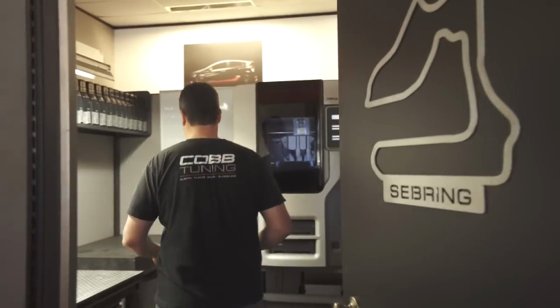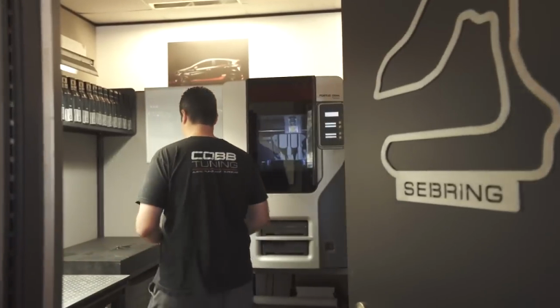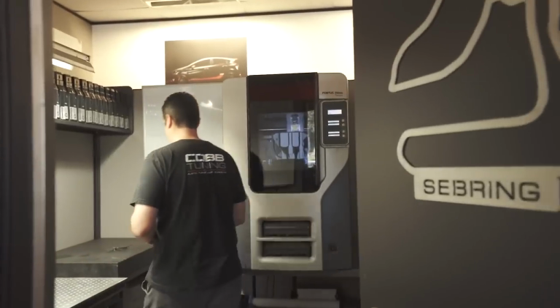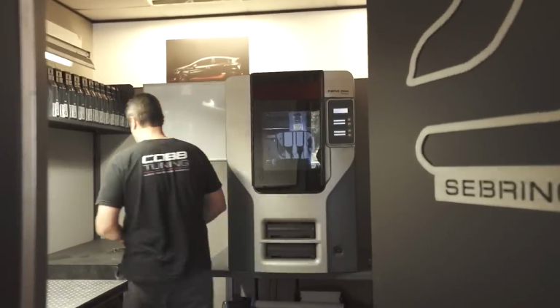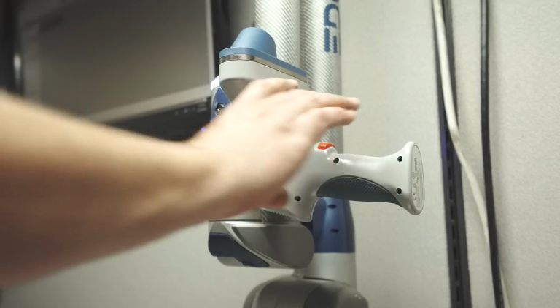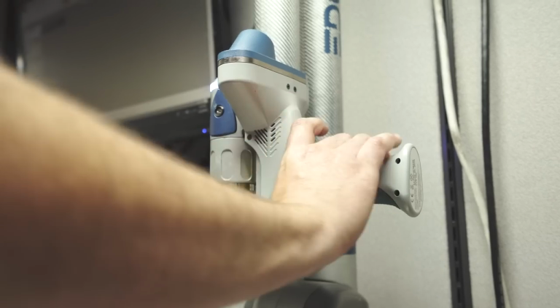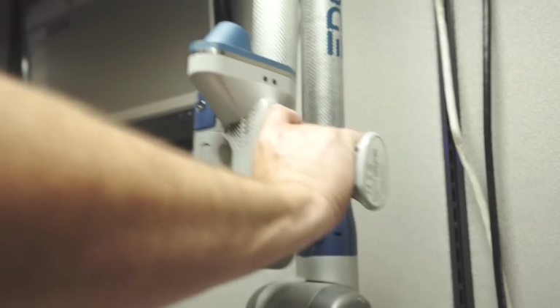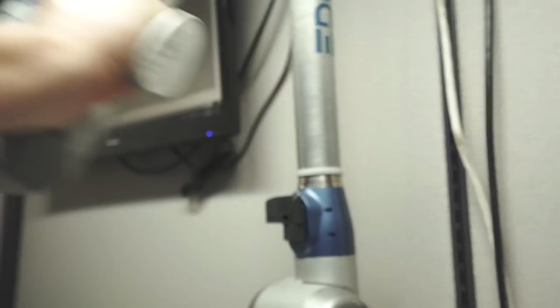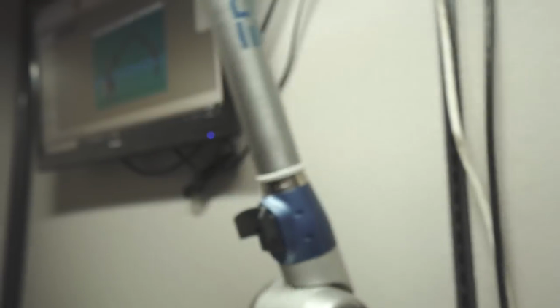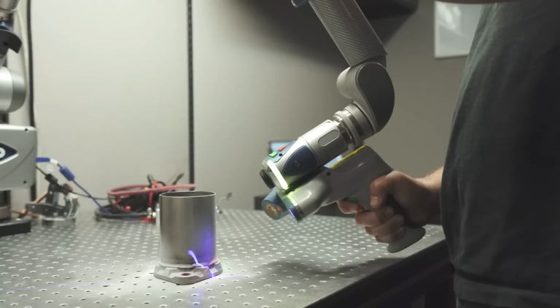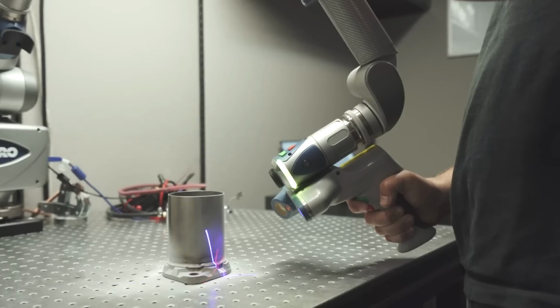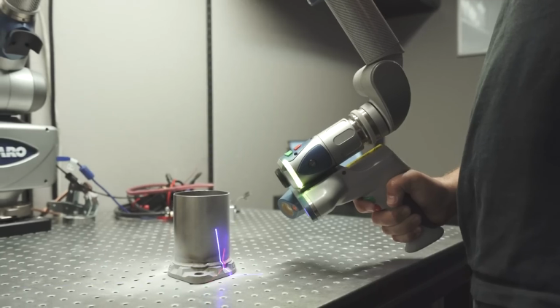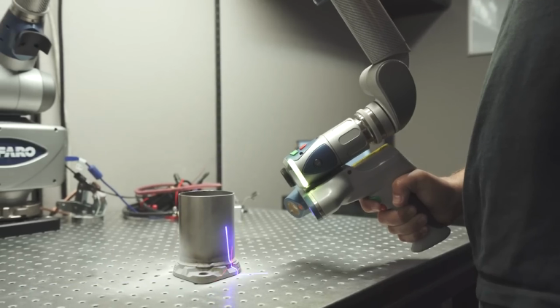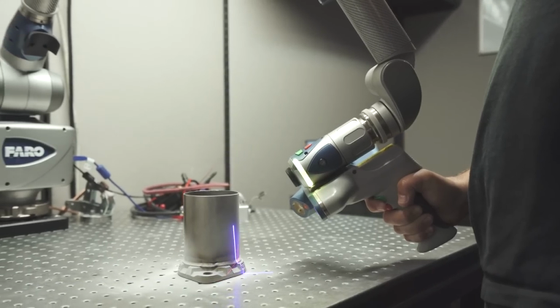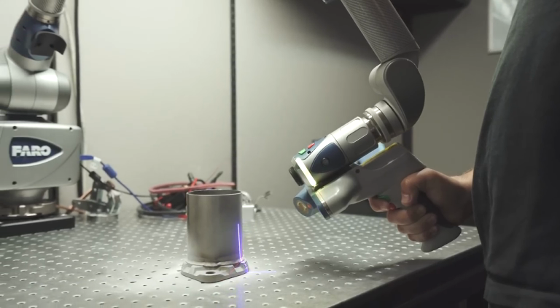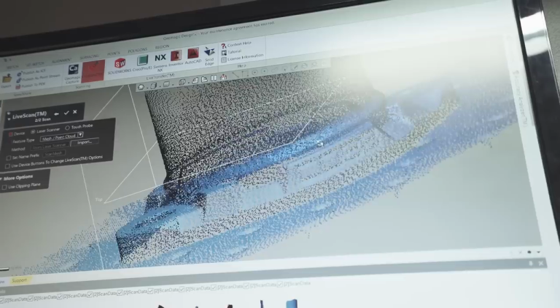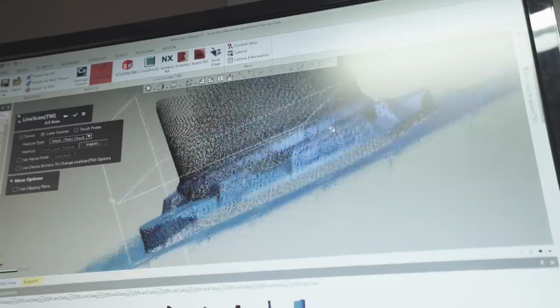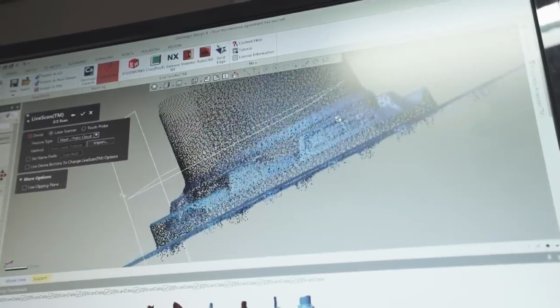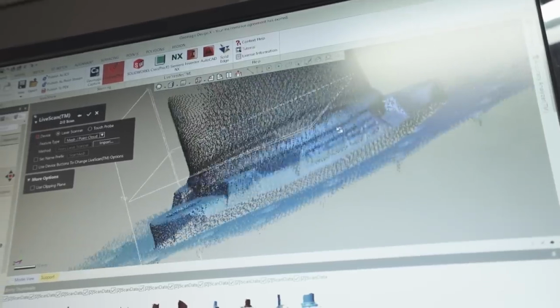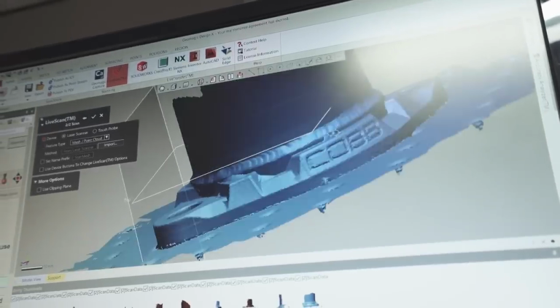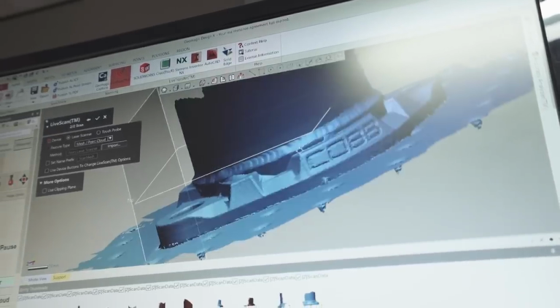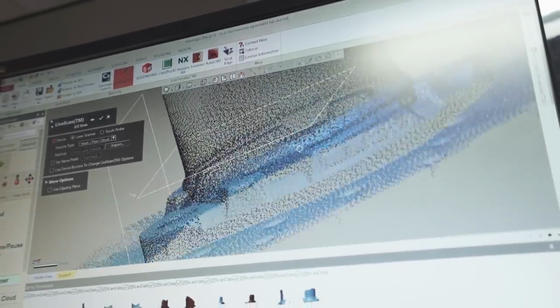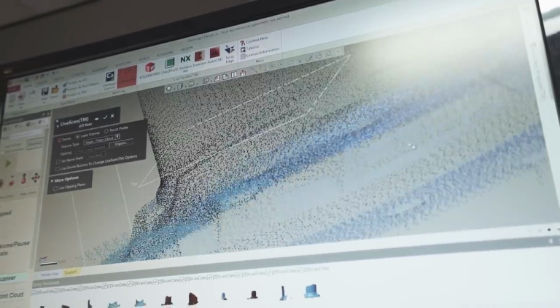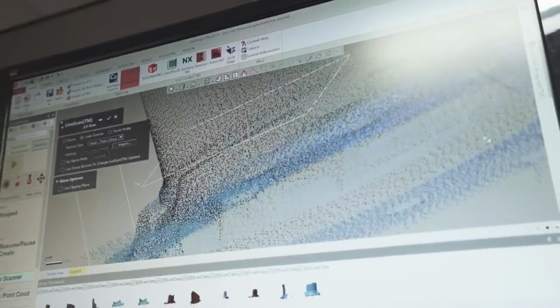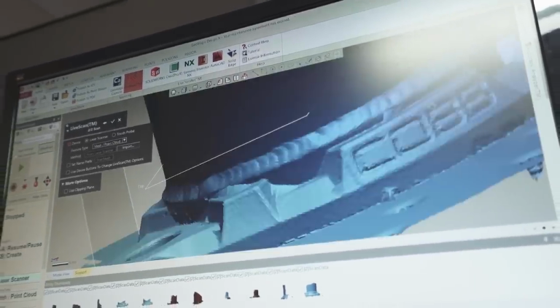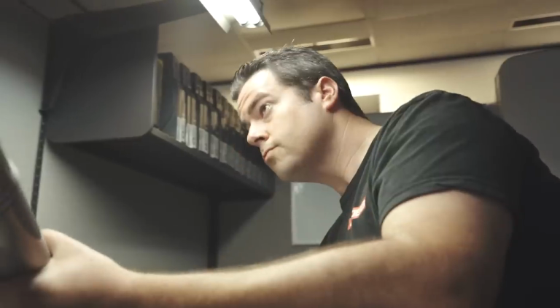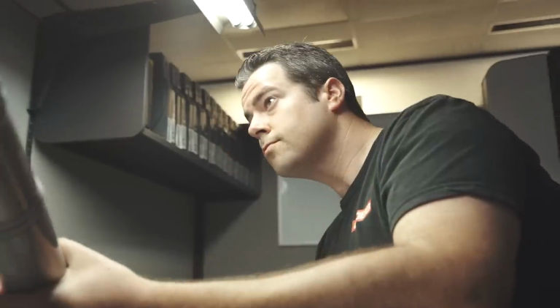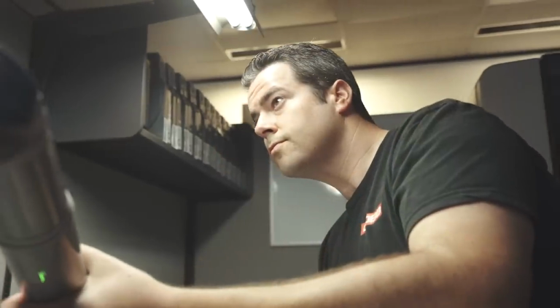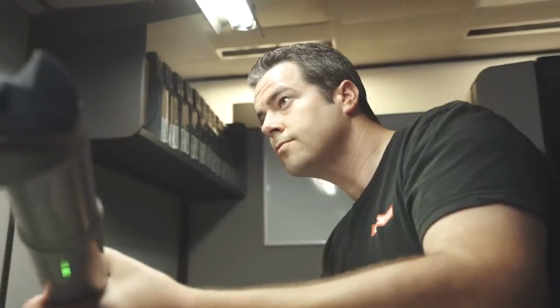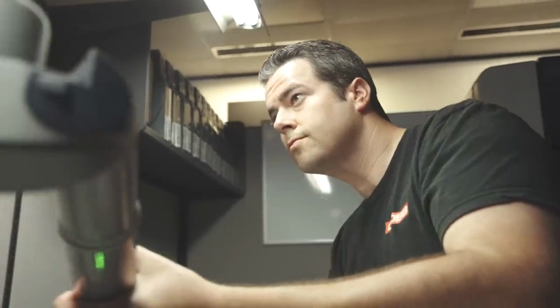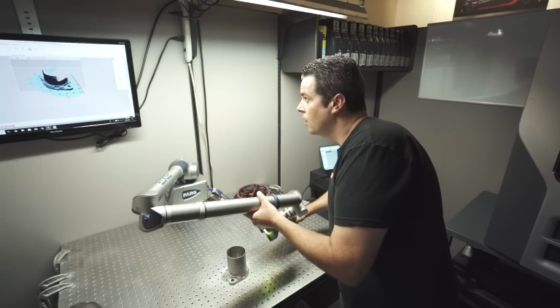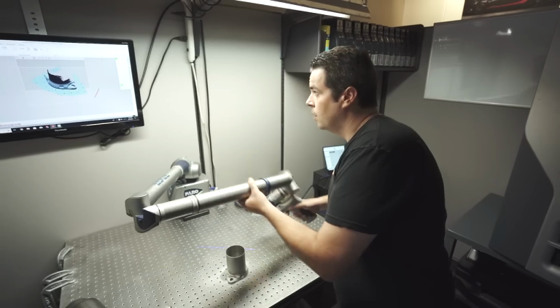Having the passion for cars allows you to work through the times where a job is a job — understanding that that part is gonna make somebody a little bit happier with their car.